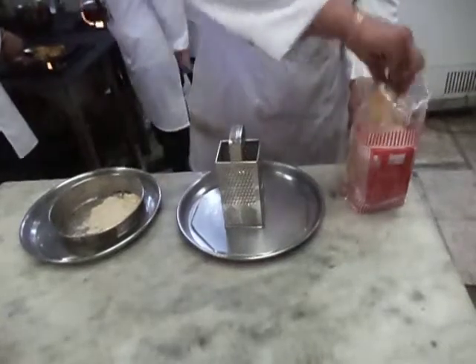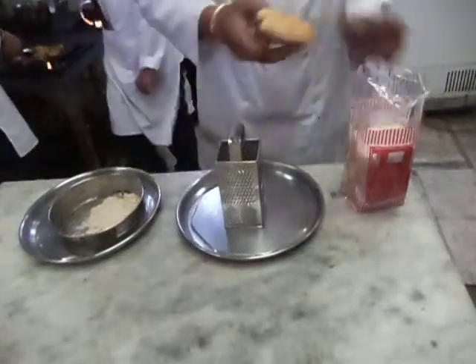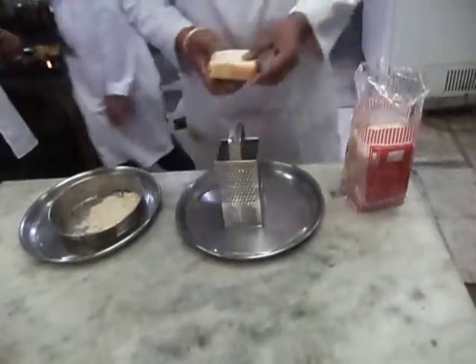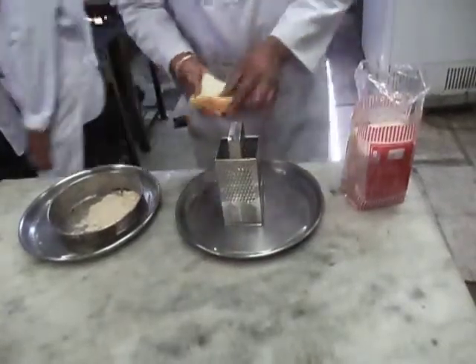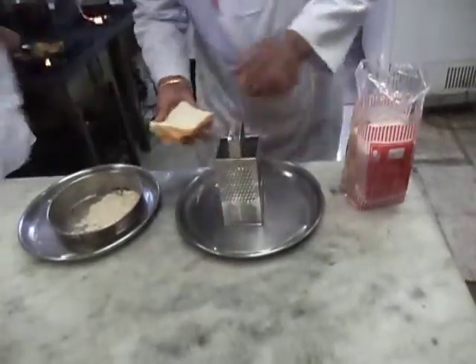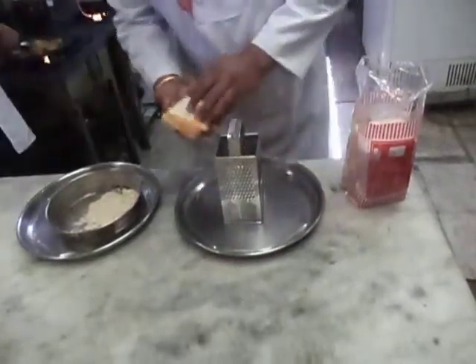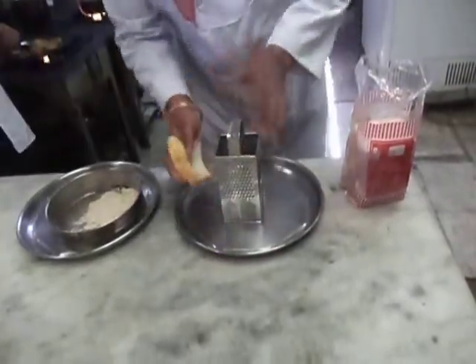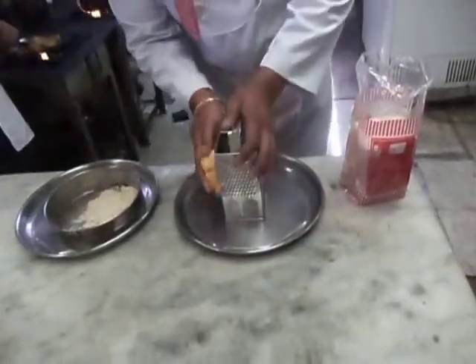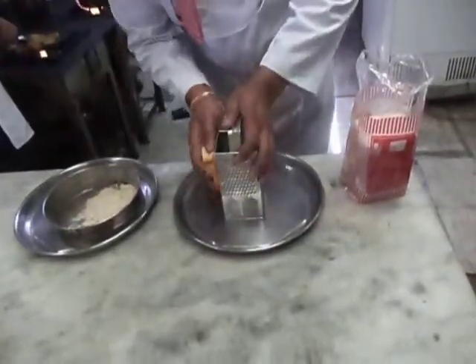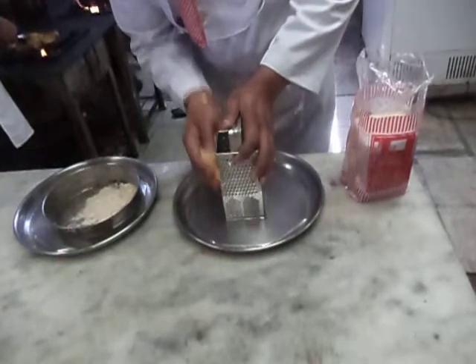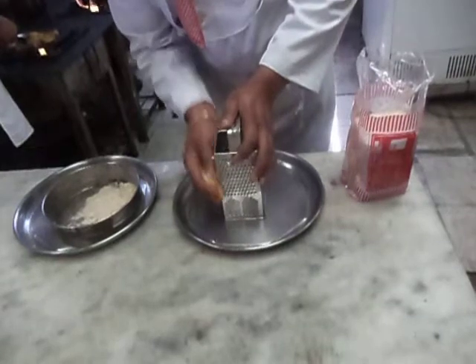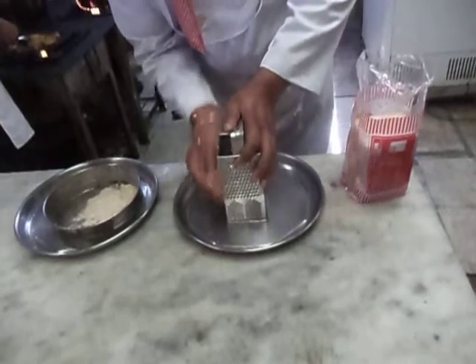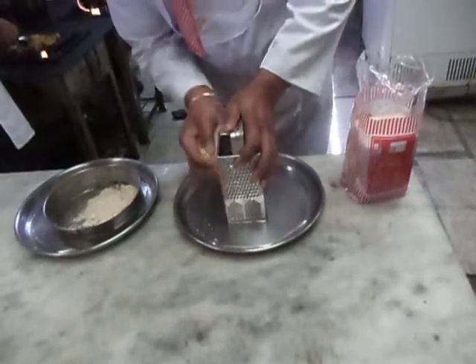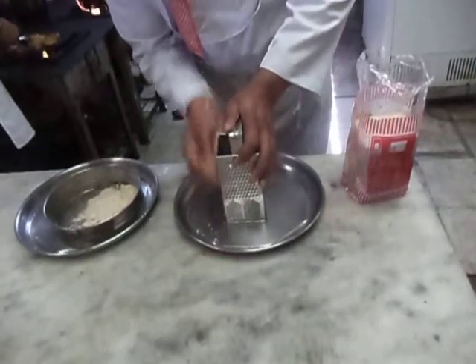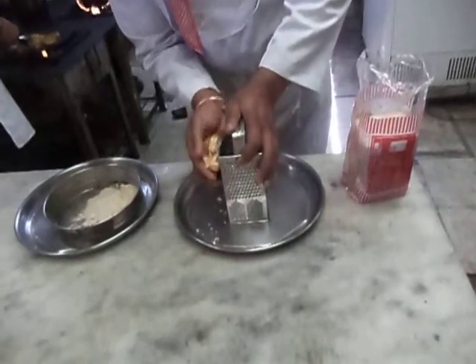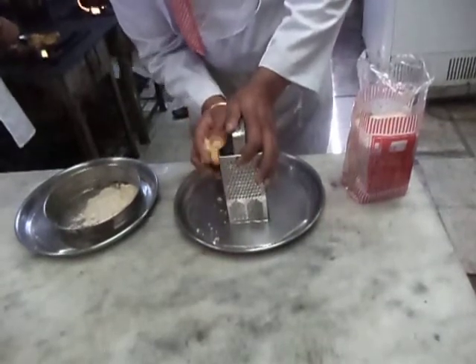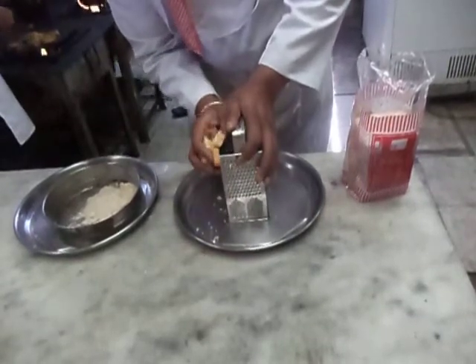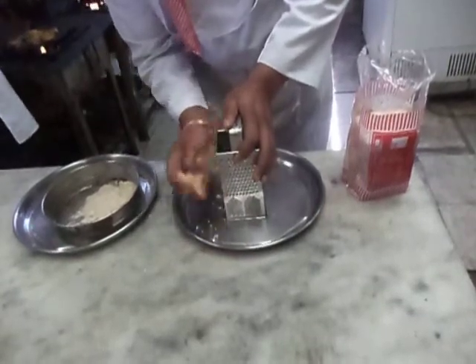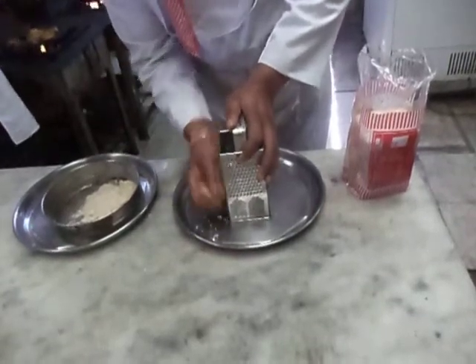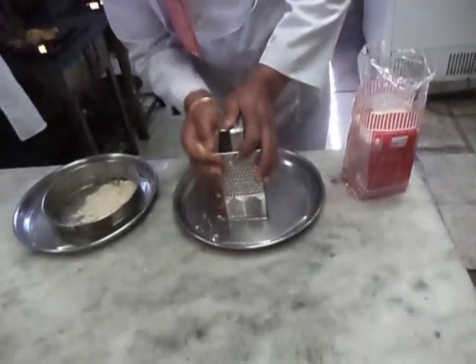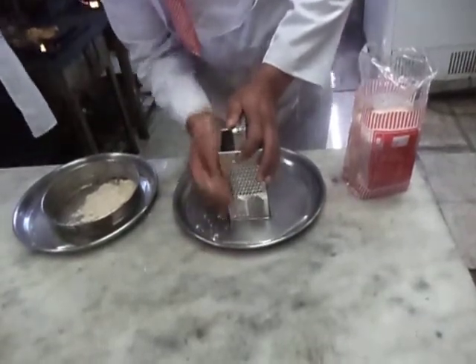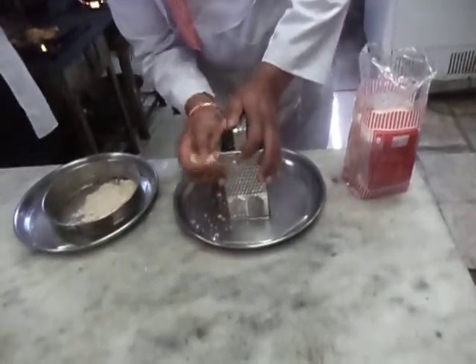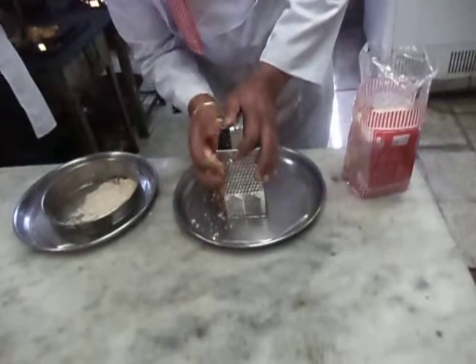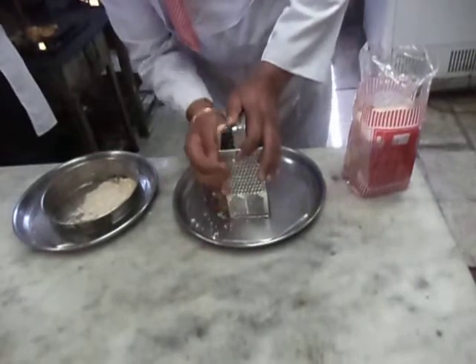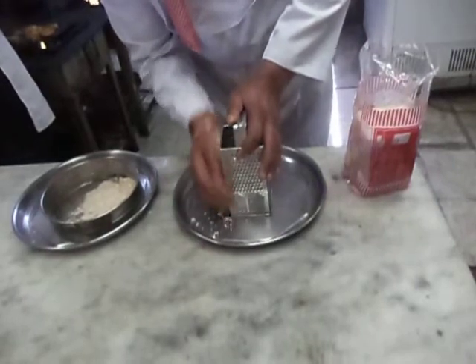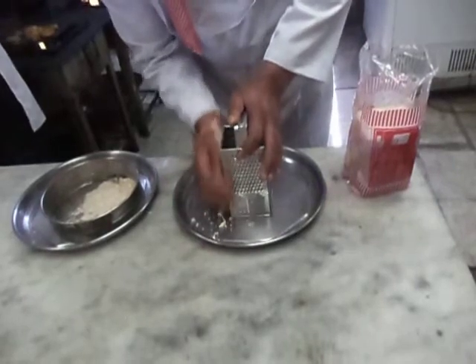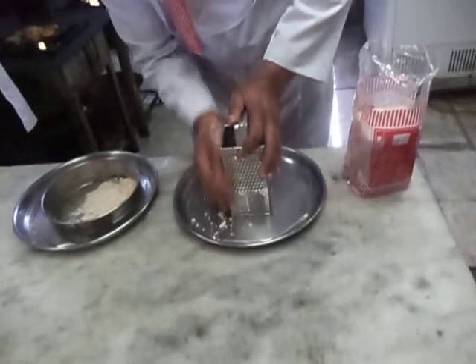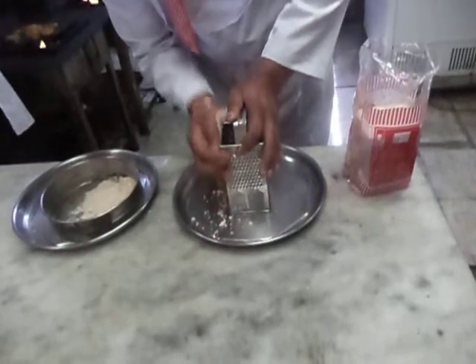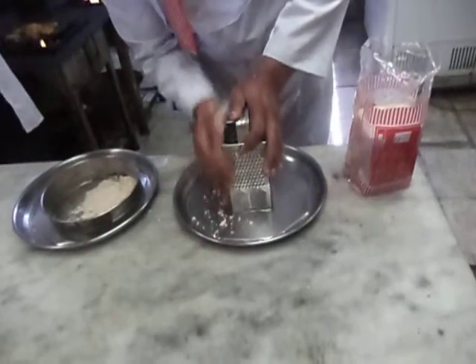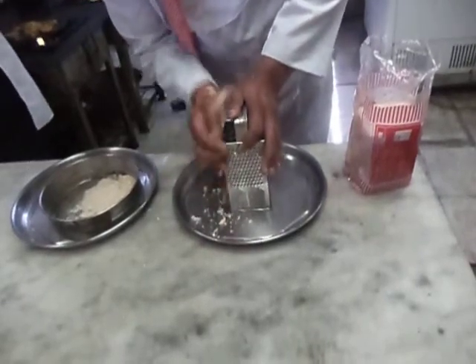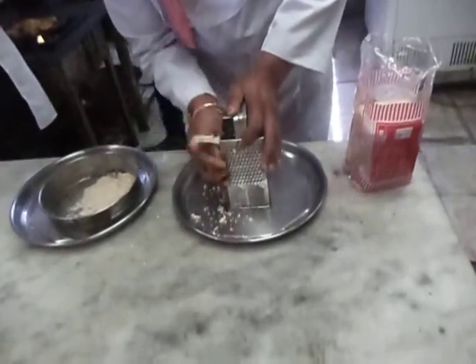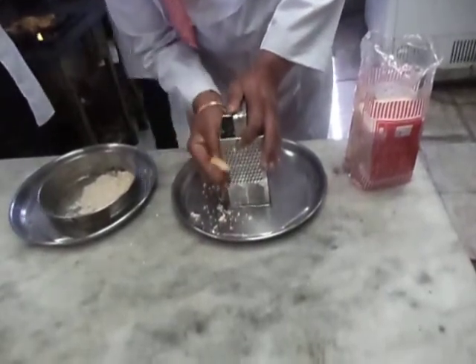For making fresh breadcrumbs, we take slices of bread and grate them on a grater. Fresh breadcrumbs are good because they are soft.